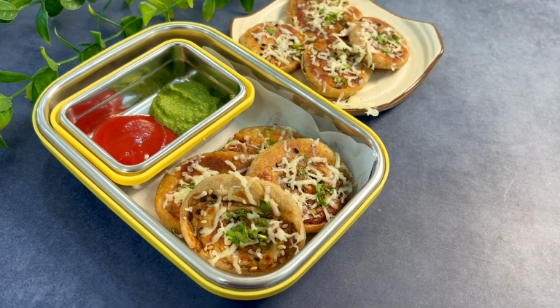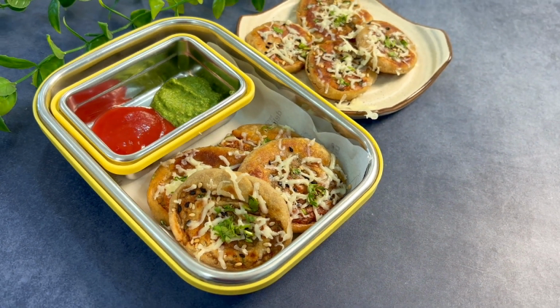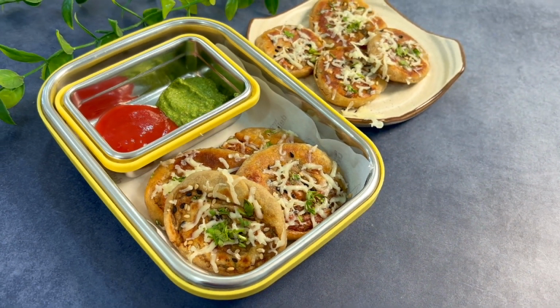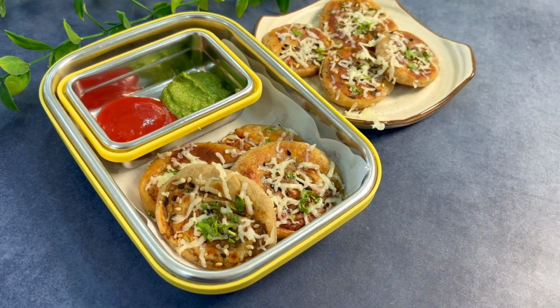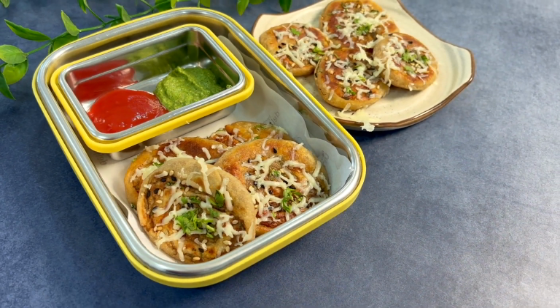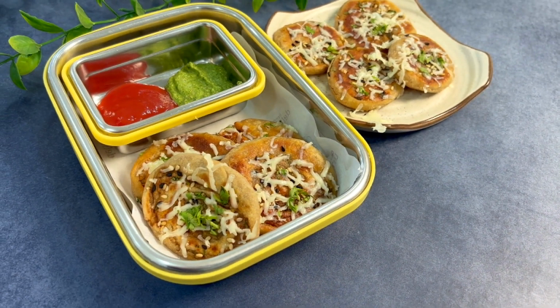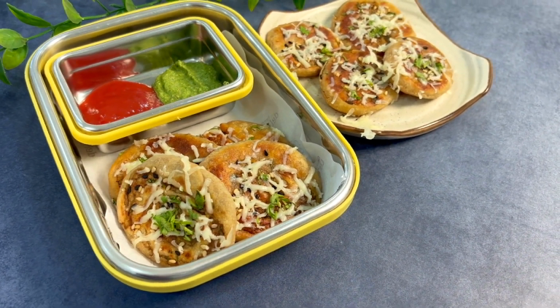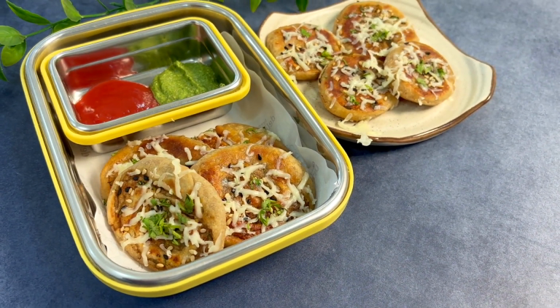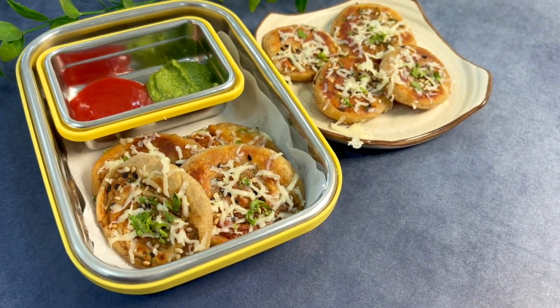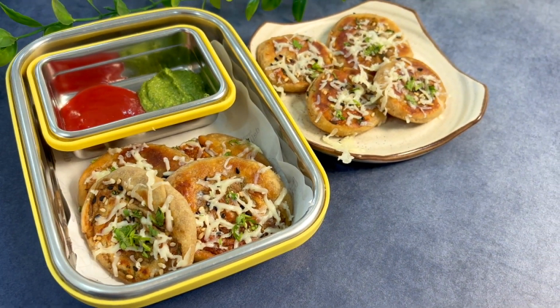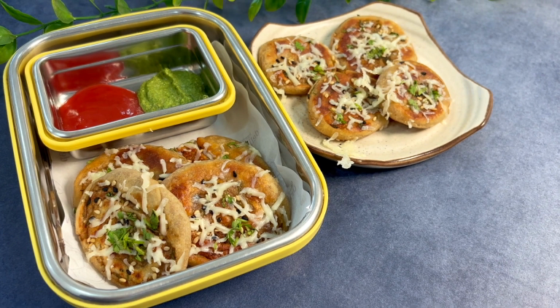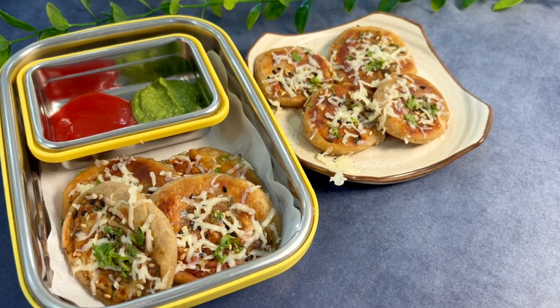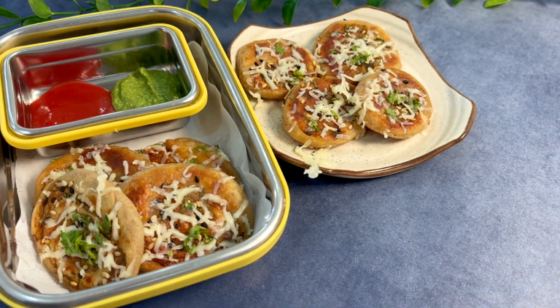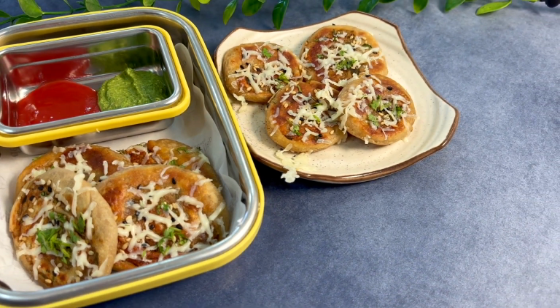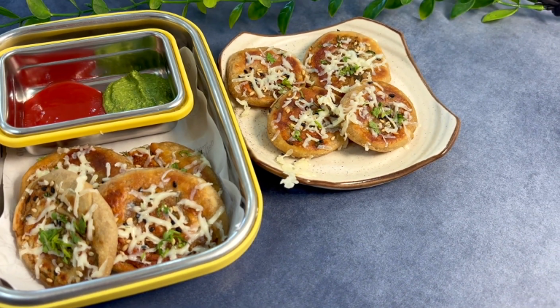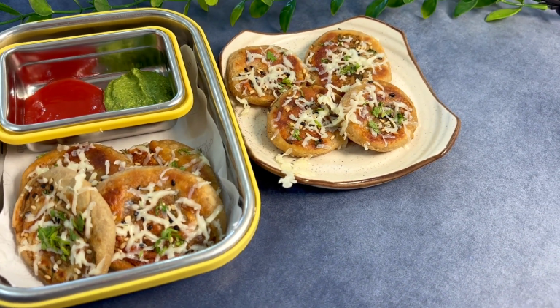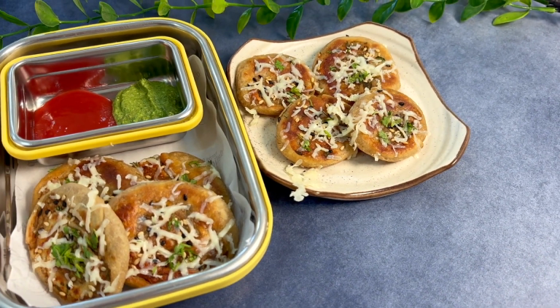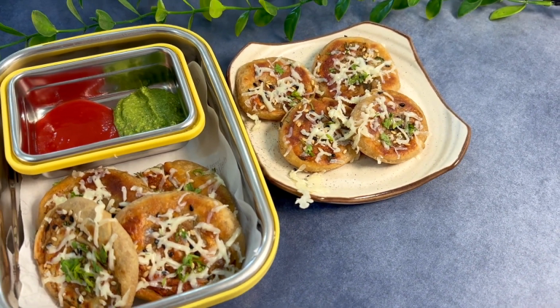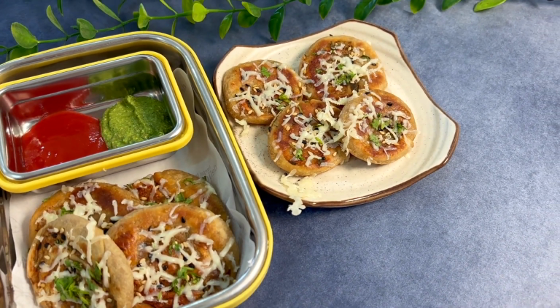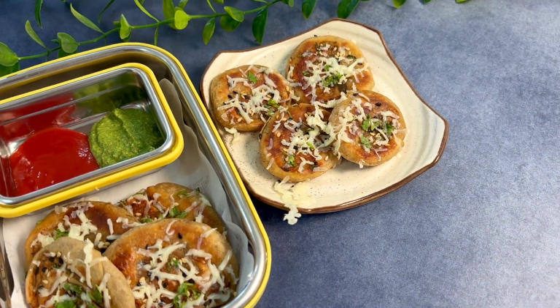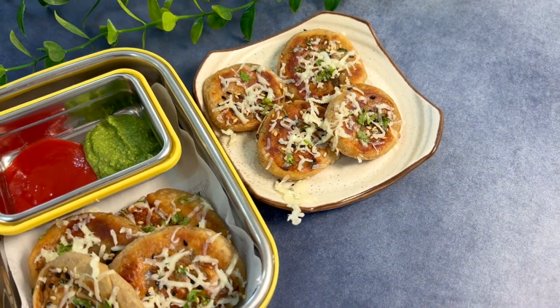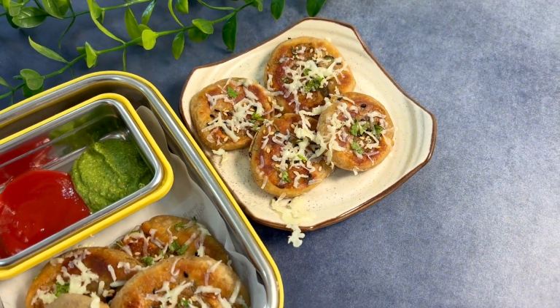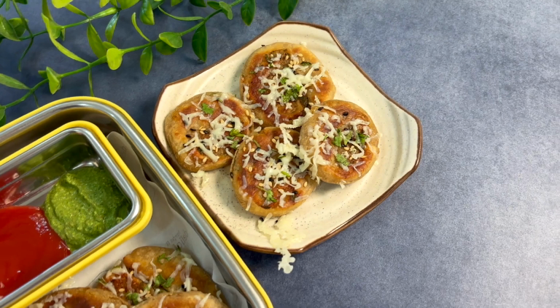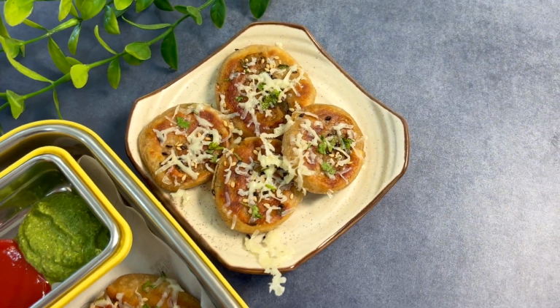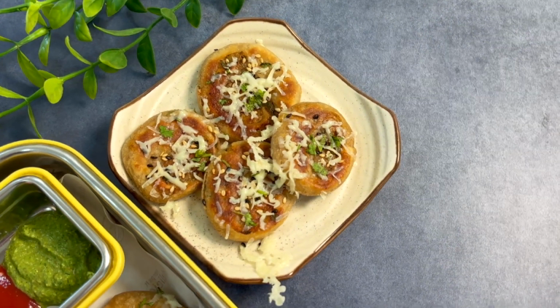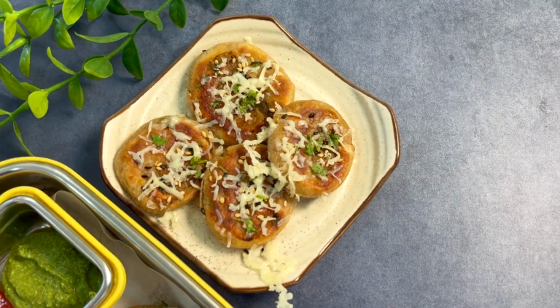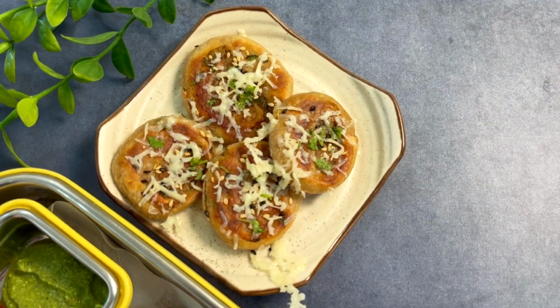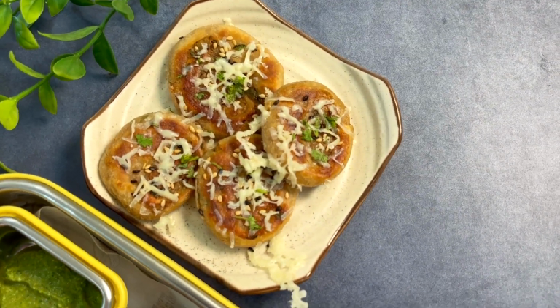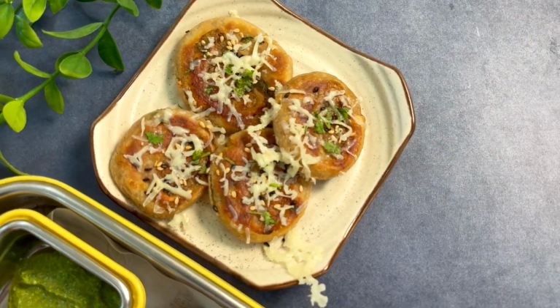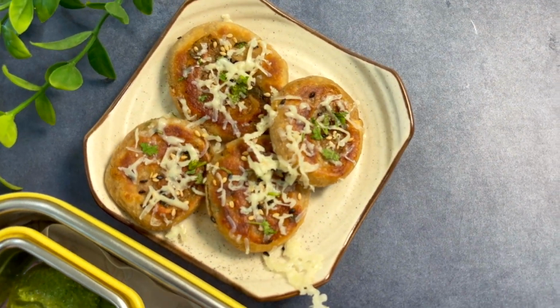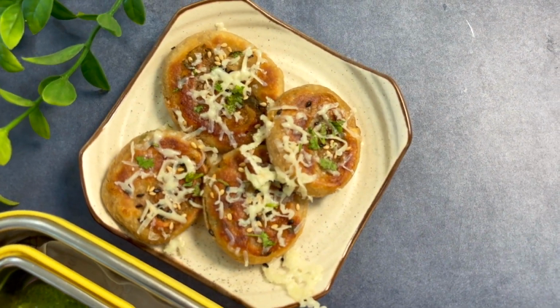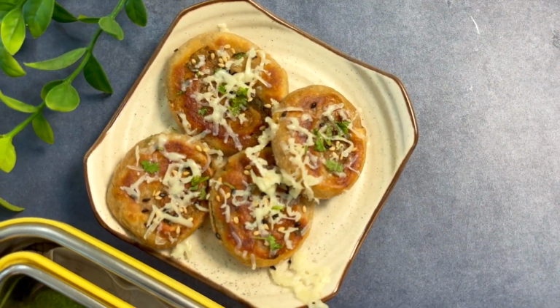Aata lagana hai jo ghar pe mostly rehta hi hai — gehun ka aata — aur potatoes ko boil karke ready rakhna hai. Baaki ka procedure is tarah simple, quick hai. Basic masale use kiye hain aur aasaani se ready ho jaata hai.